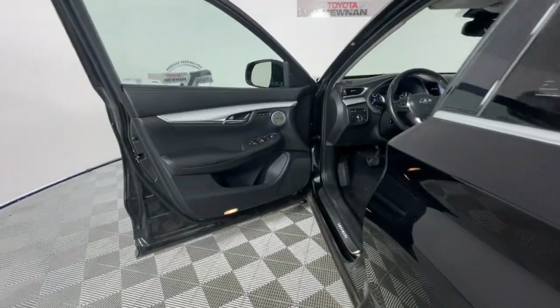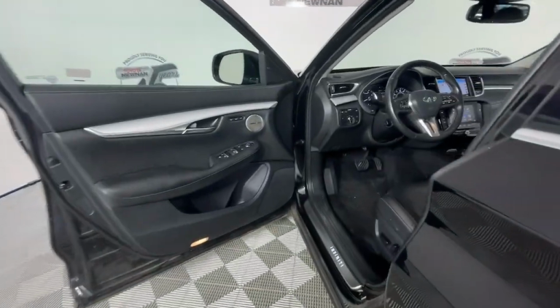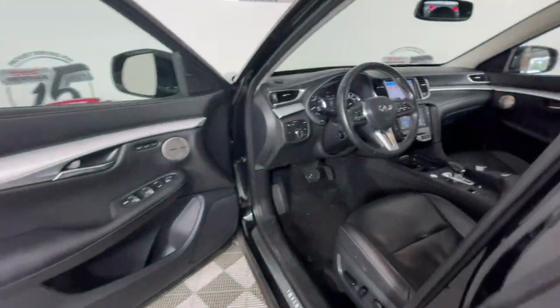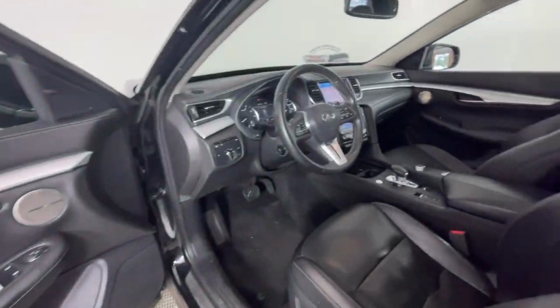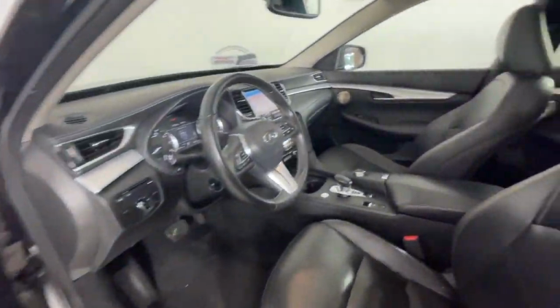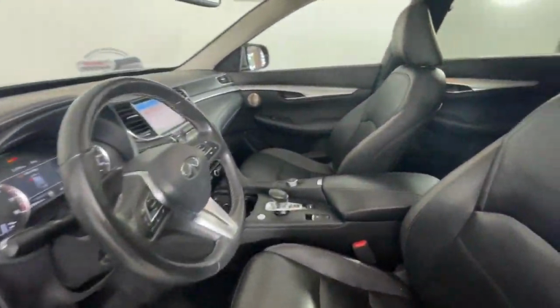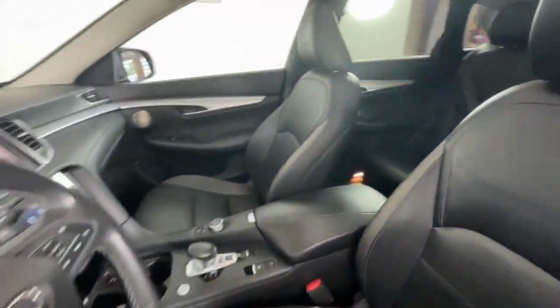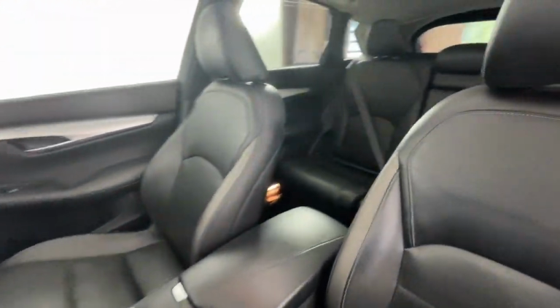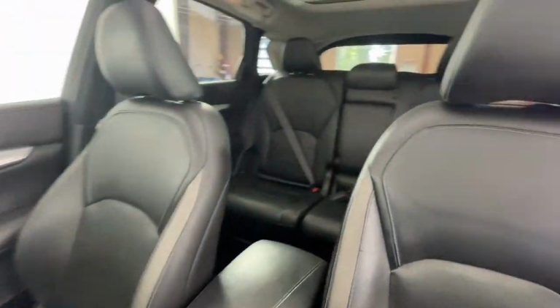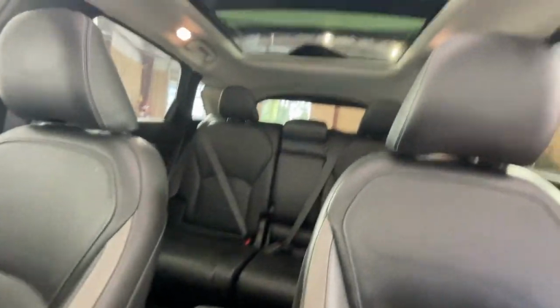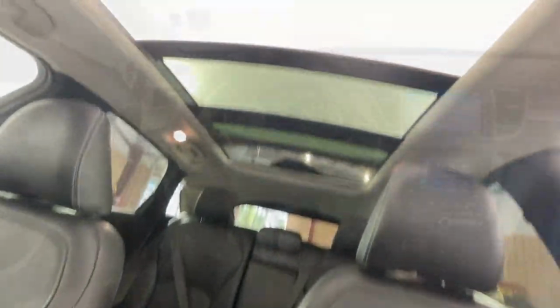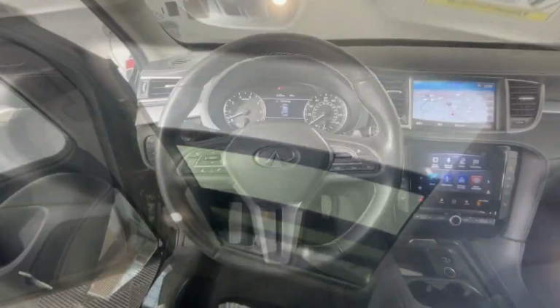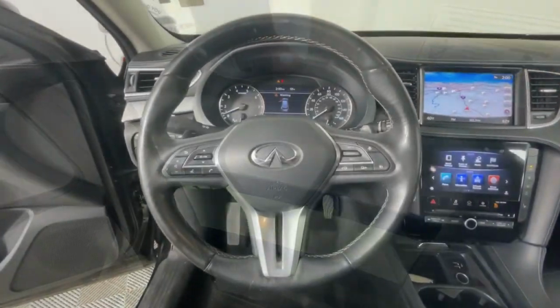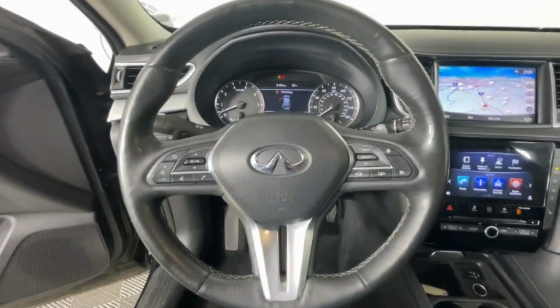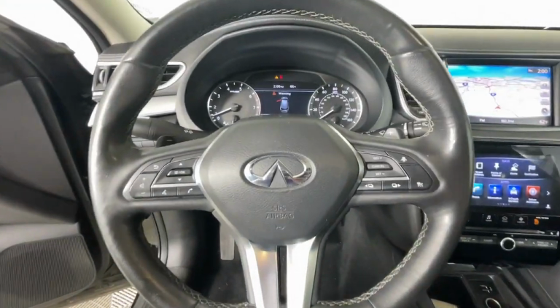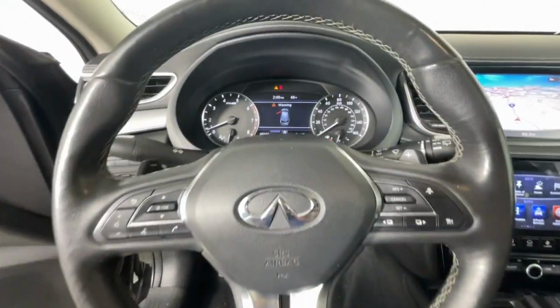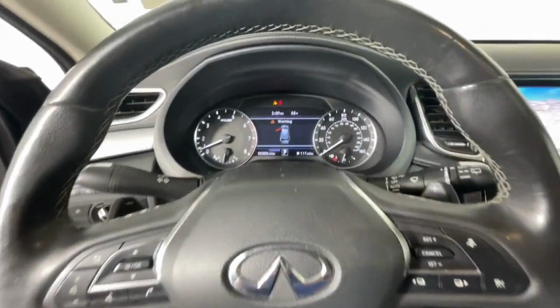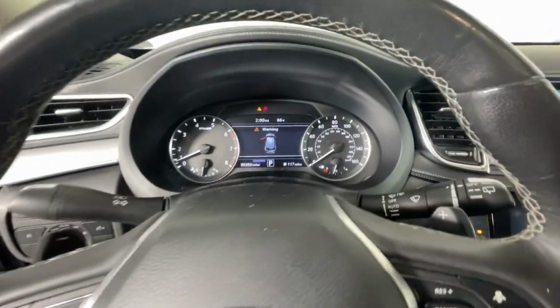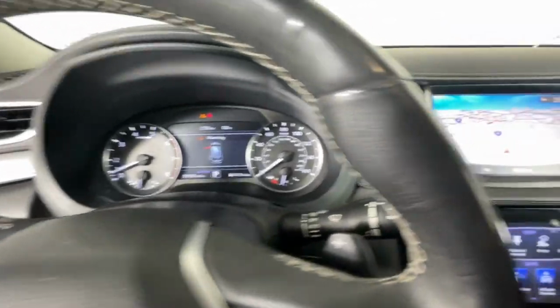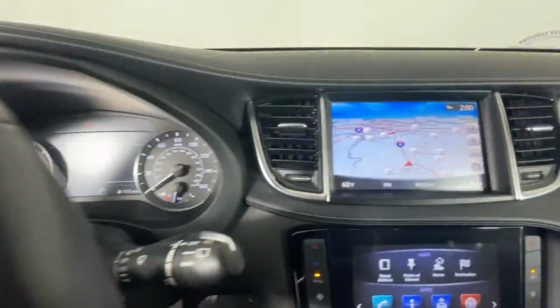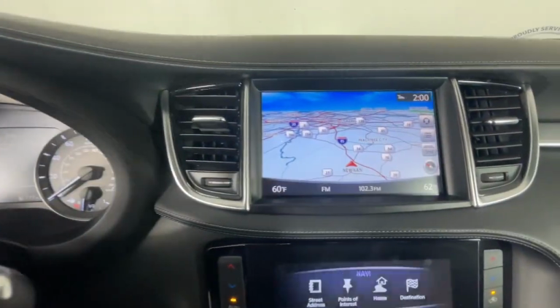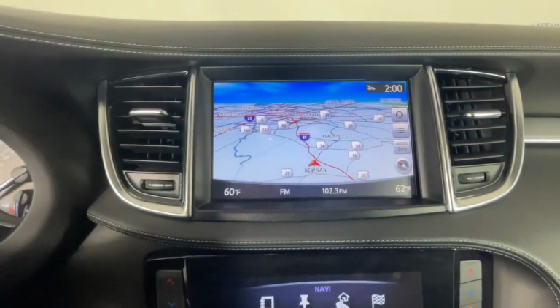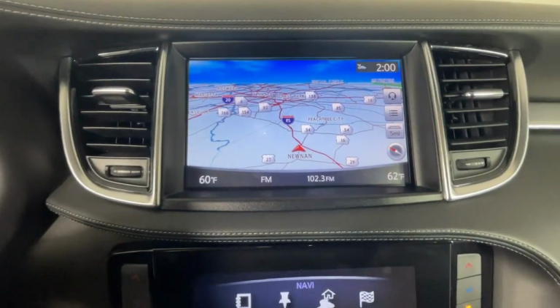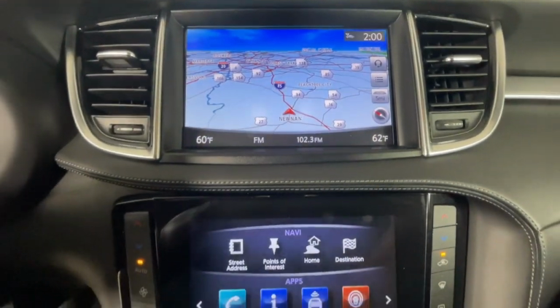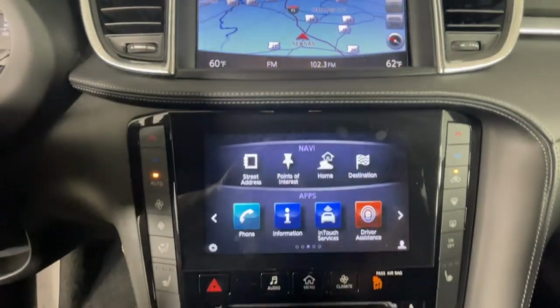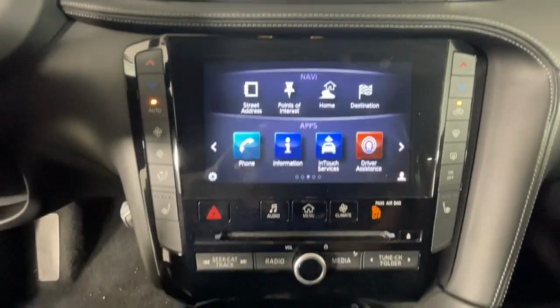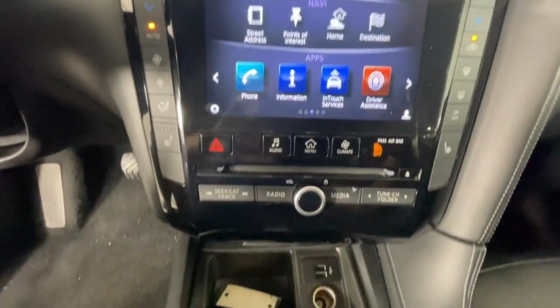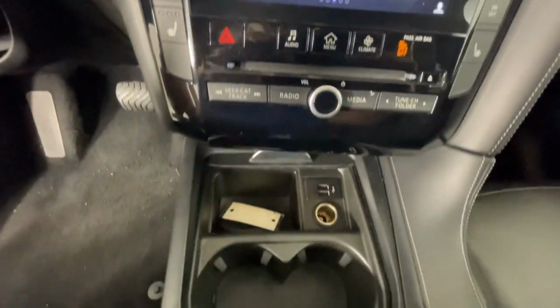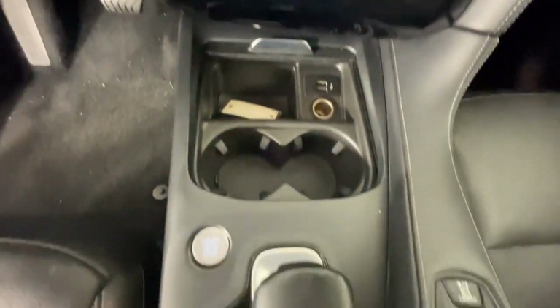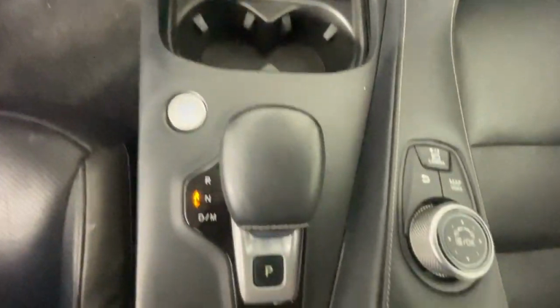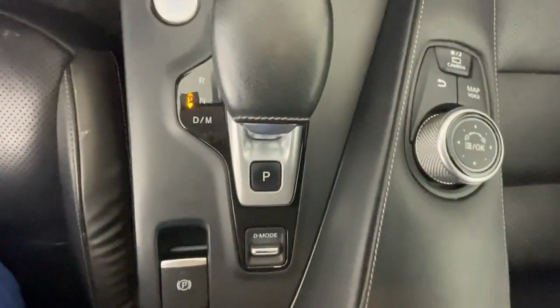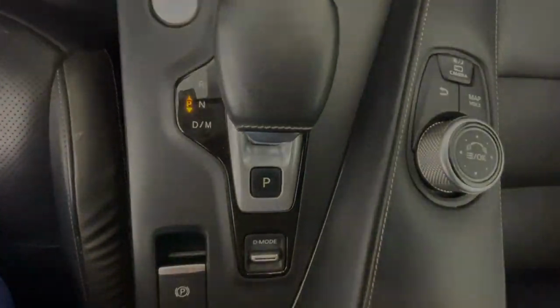Heated steering wheel, navigation system, sun moonroof, keyless entry, satellite radio, power passenger seat, heated mirrors, fog lamps, backup camera.